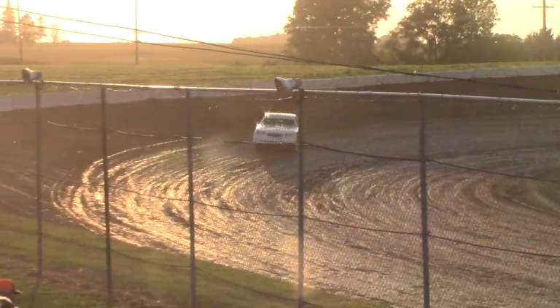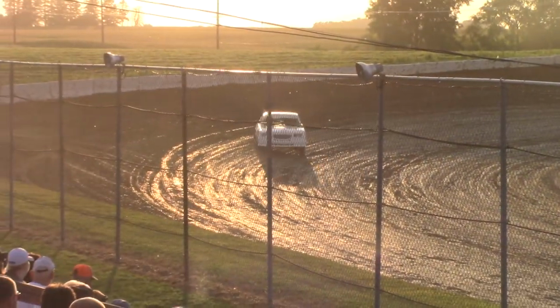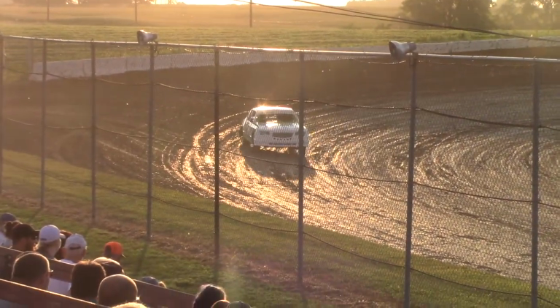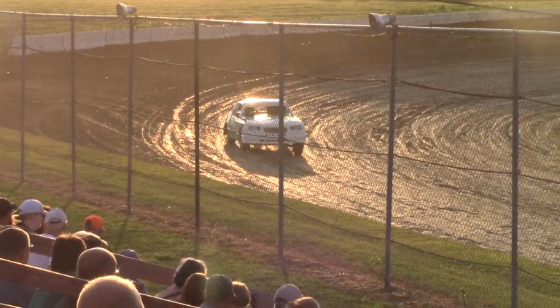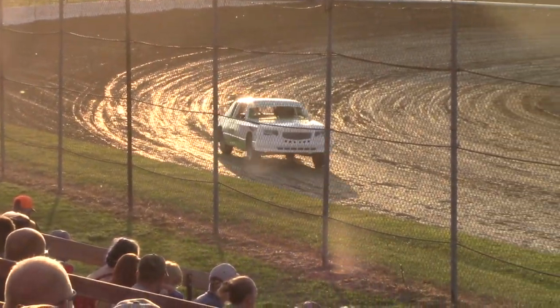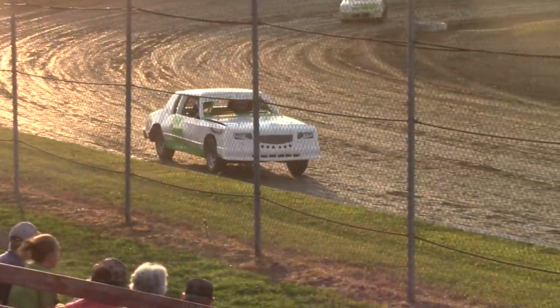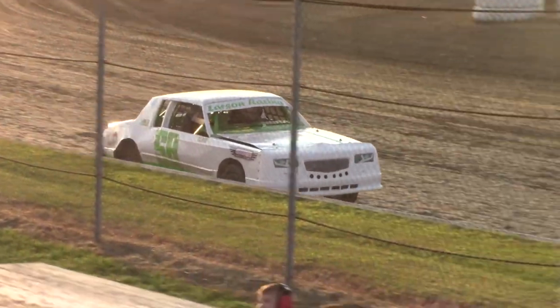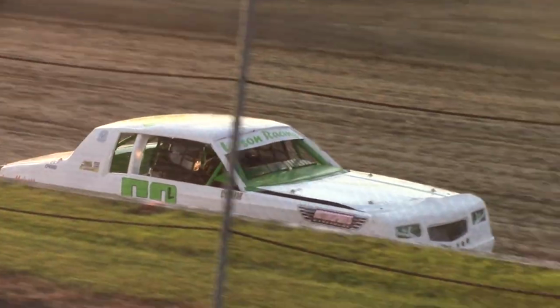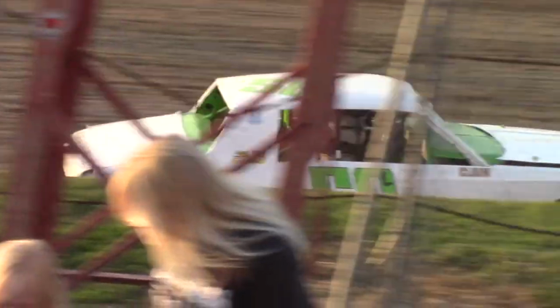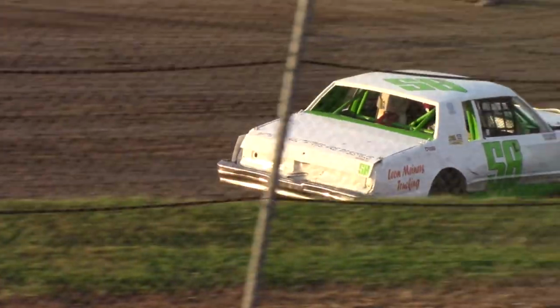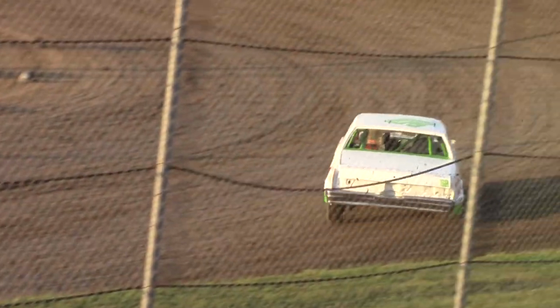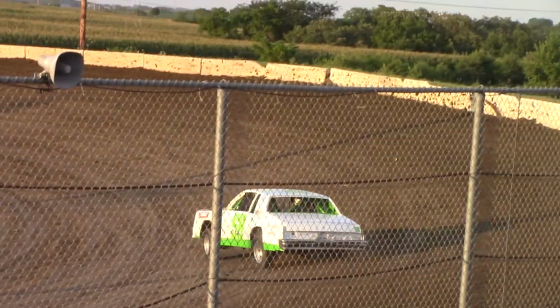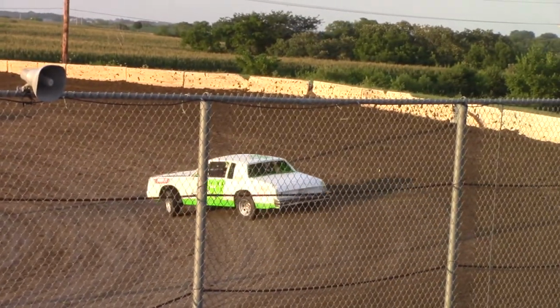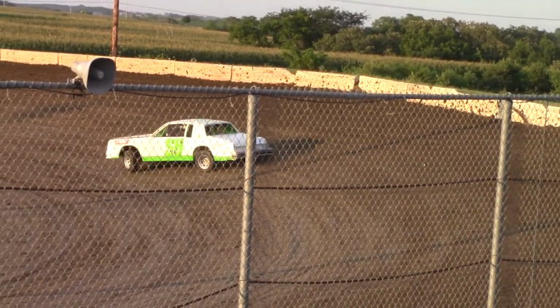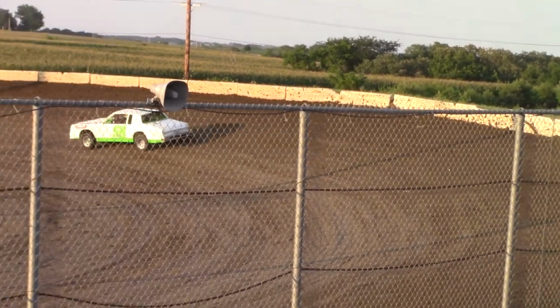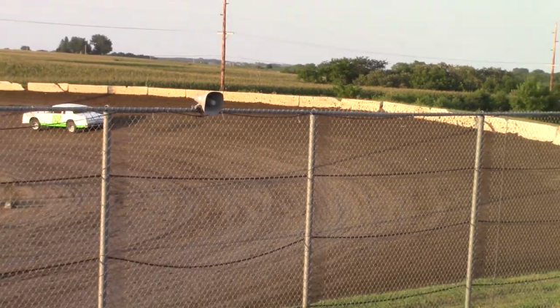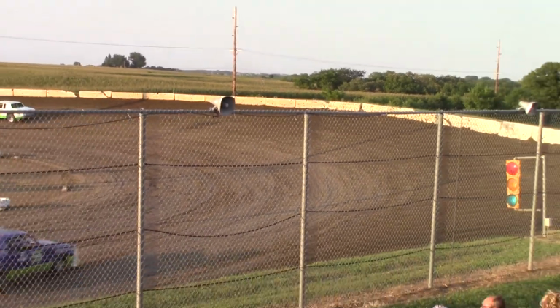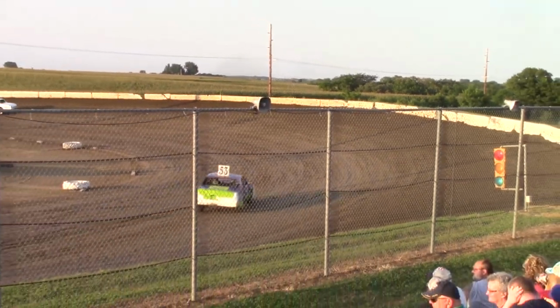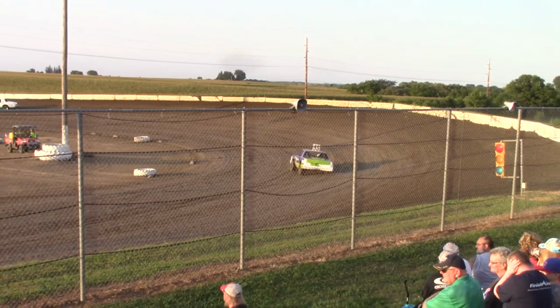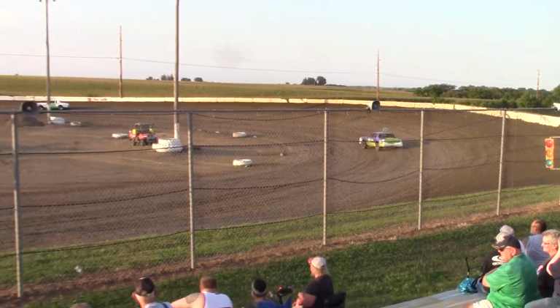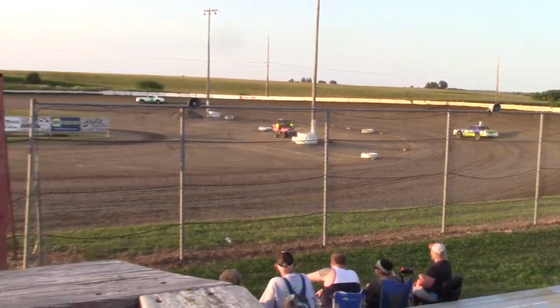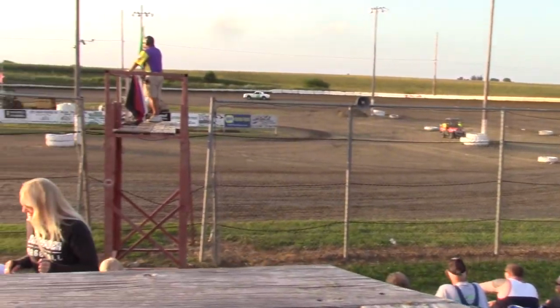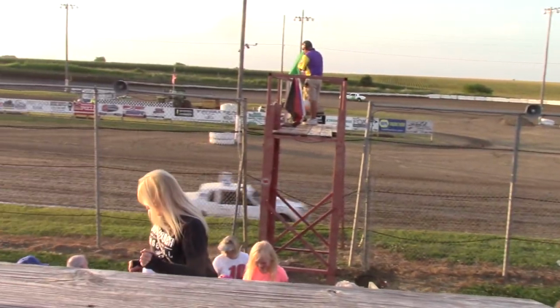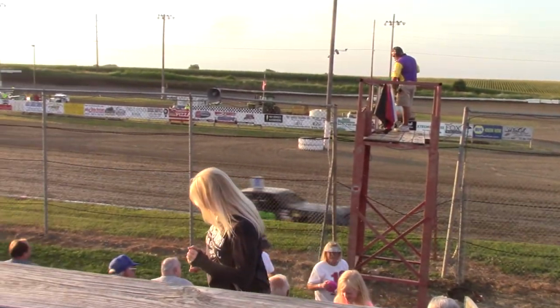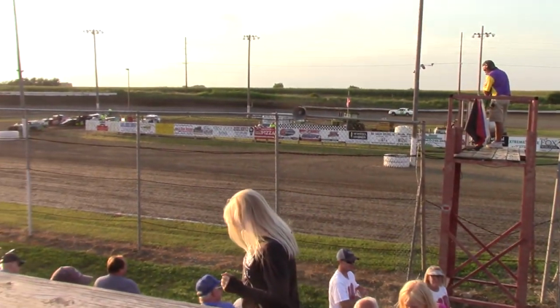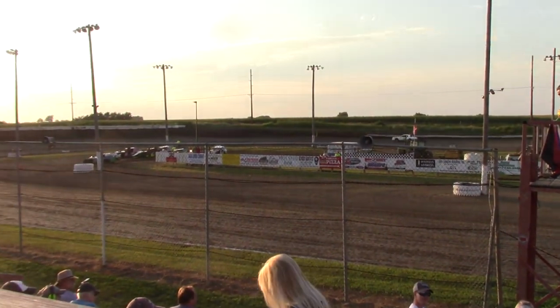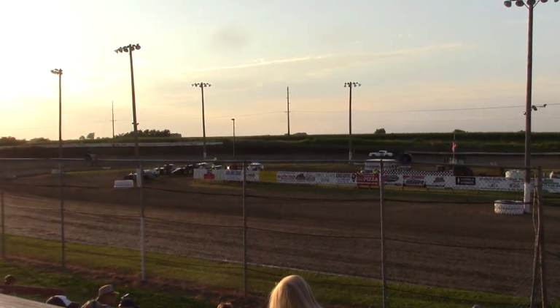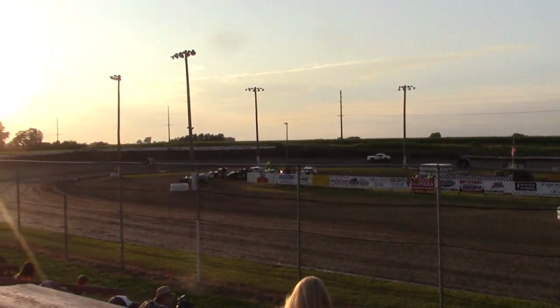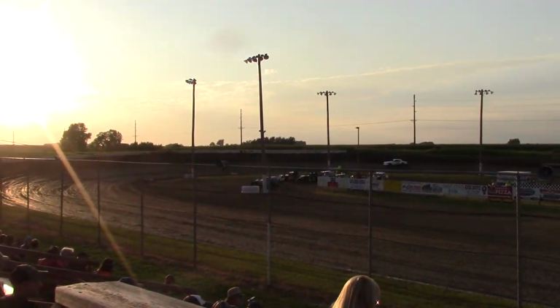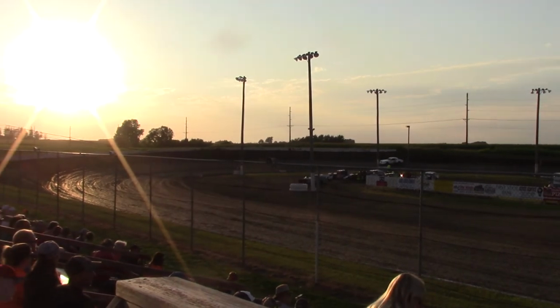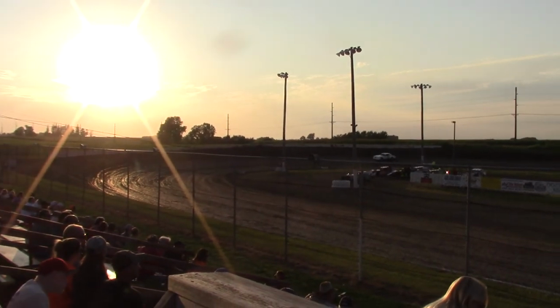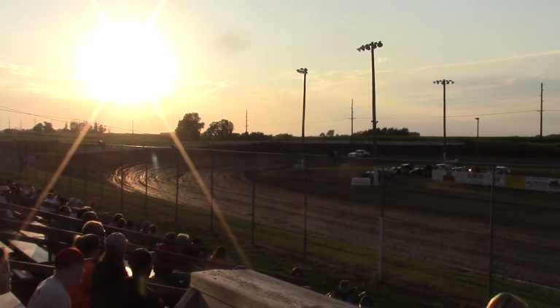Regine Carpenter in the 53 running second, sliding as they go through three and four. Green flag in the air — two more laps to go. Arsons out in front looking good. Can the 53 hold on to that third spot over the 42?